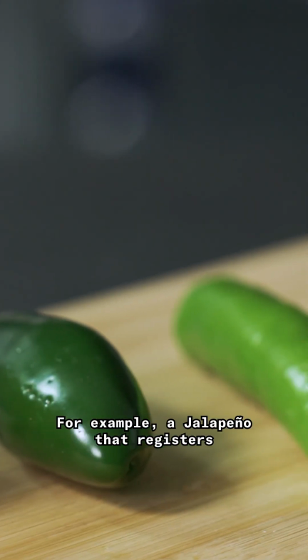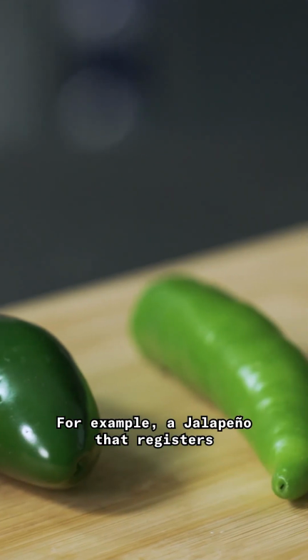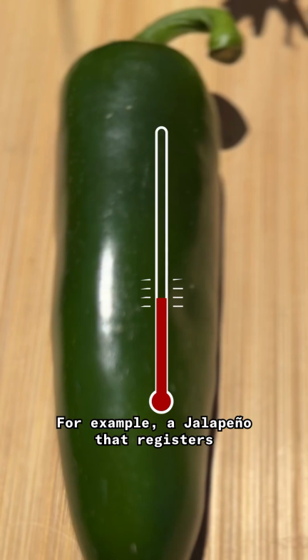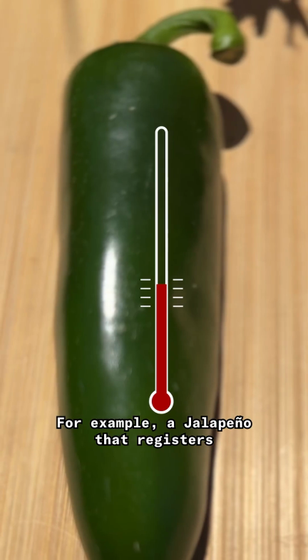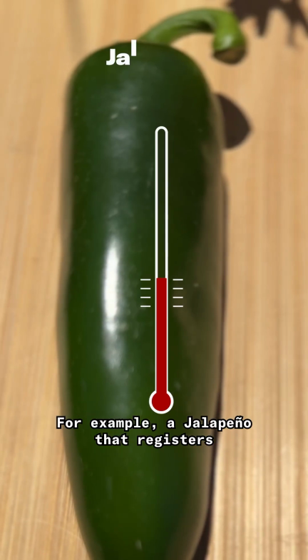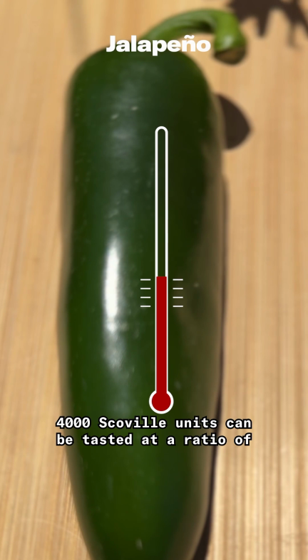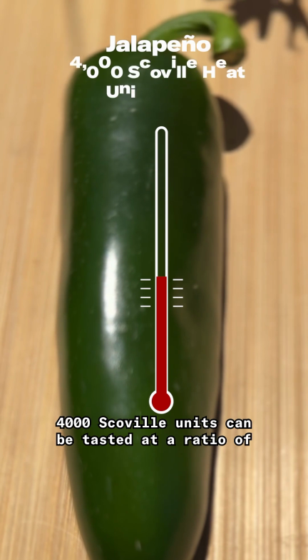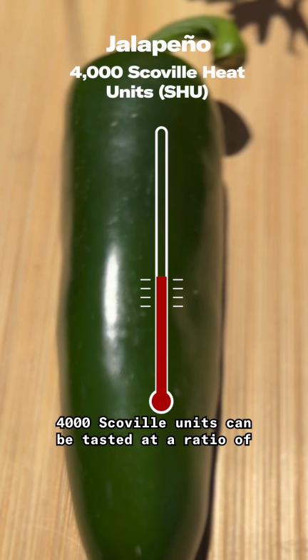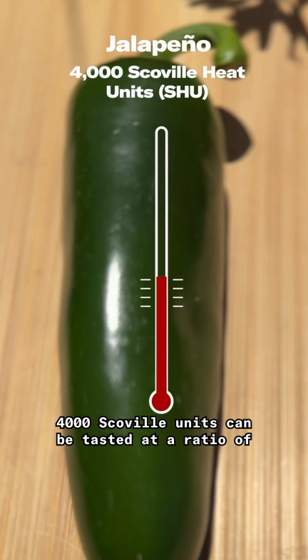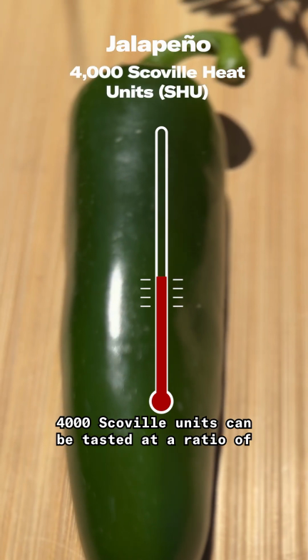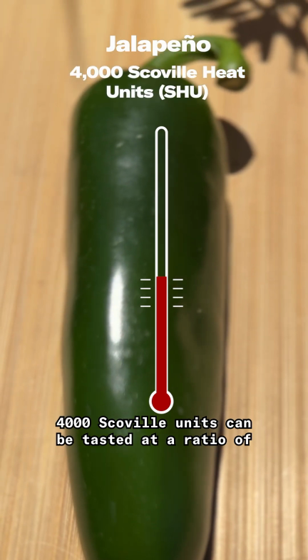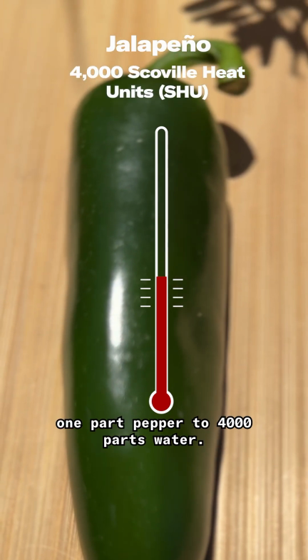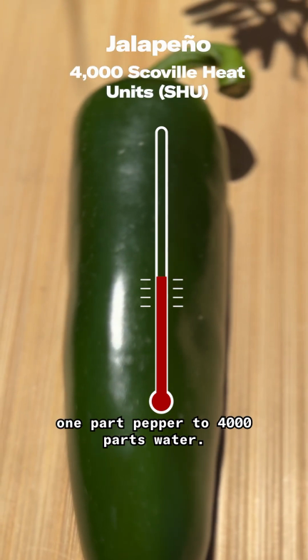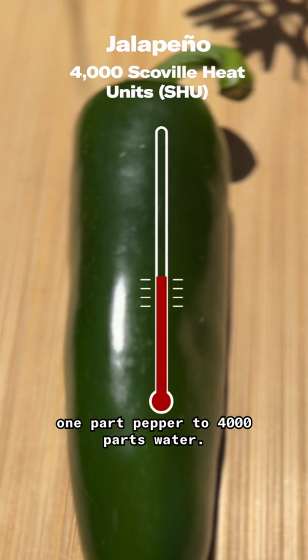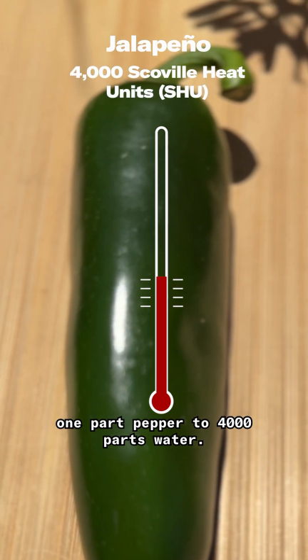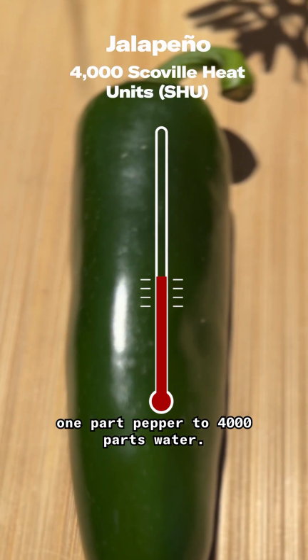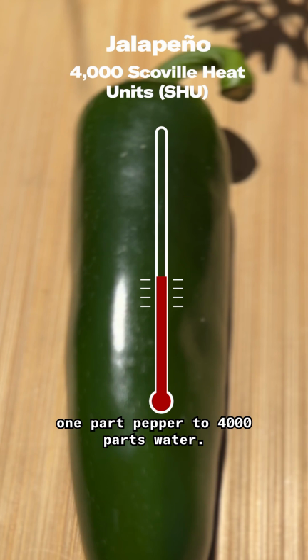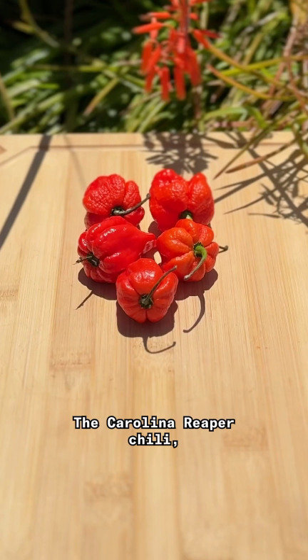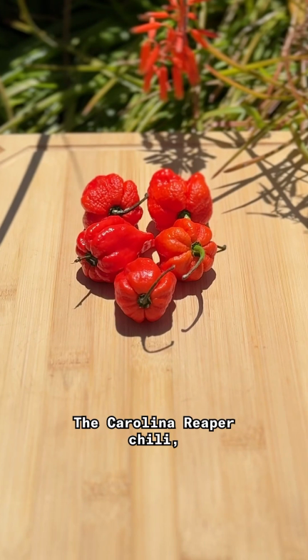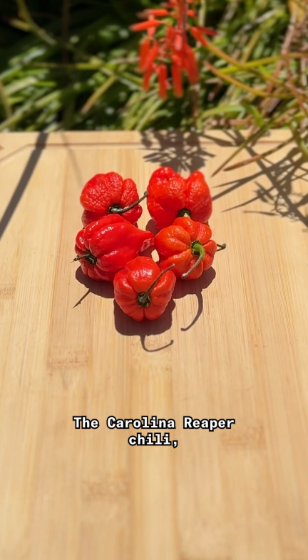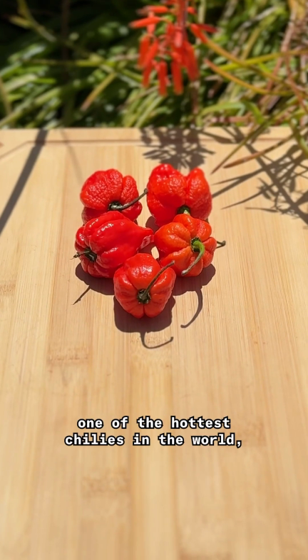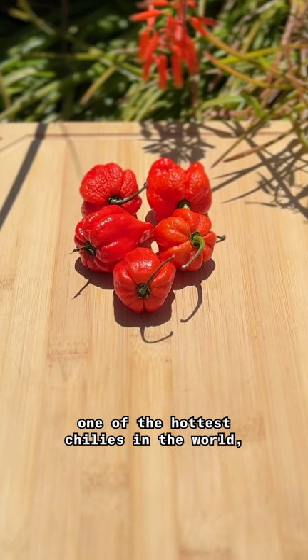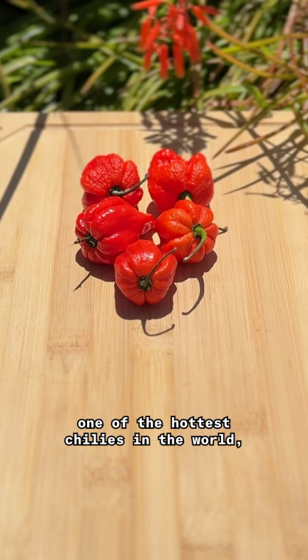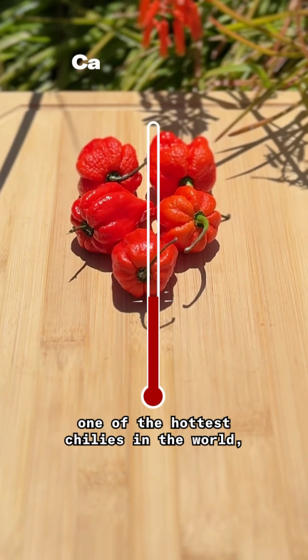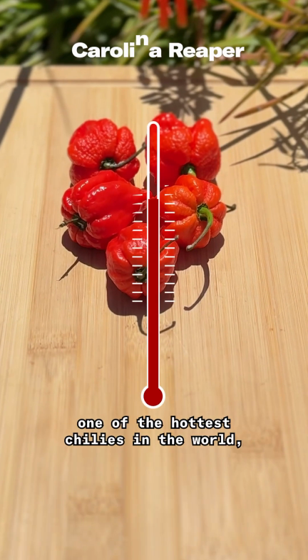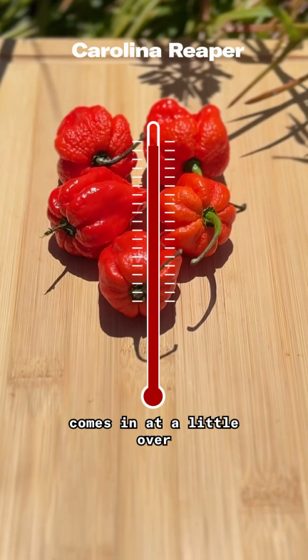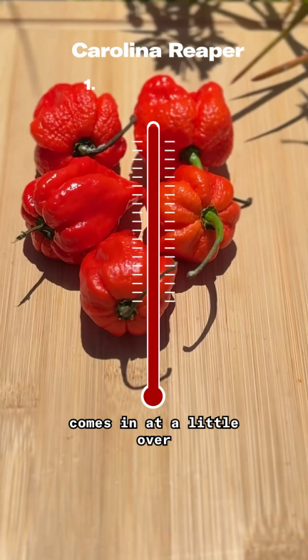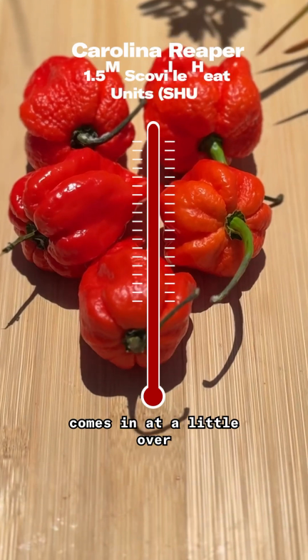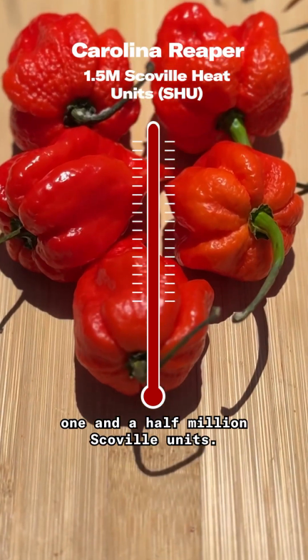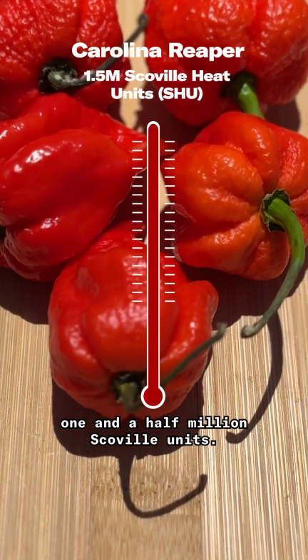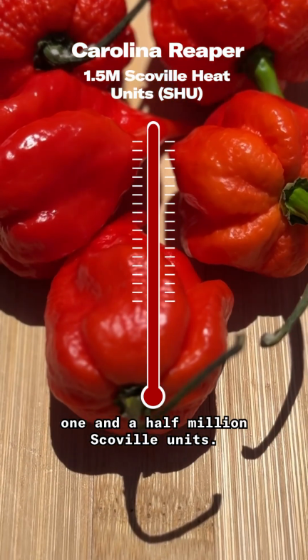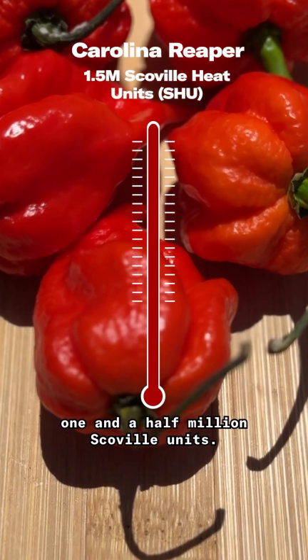For example, a jalapeño that registers 4,000 Scoville units can be tasted at a ratio of one part pepper to 4,000 parts water. The Carolina Reaper chili, one of the hottest chilies in the world, comes in at a little over one and a half million Scoville units.